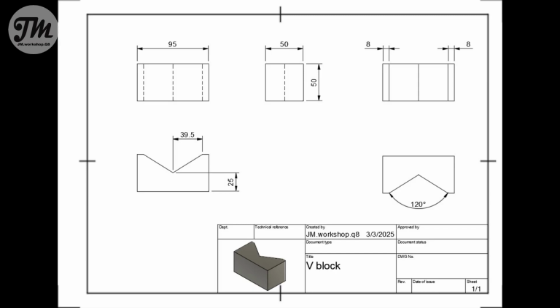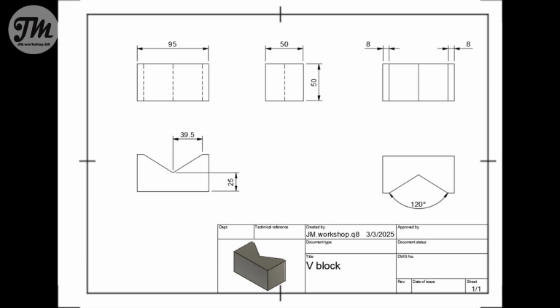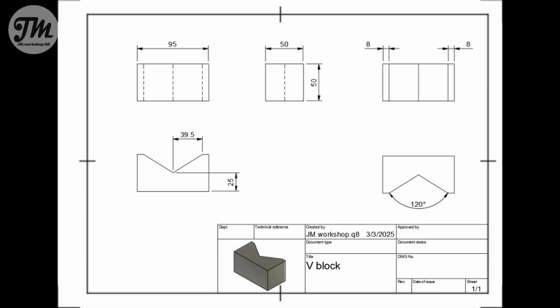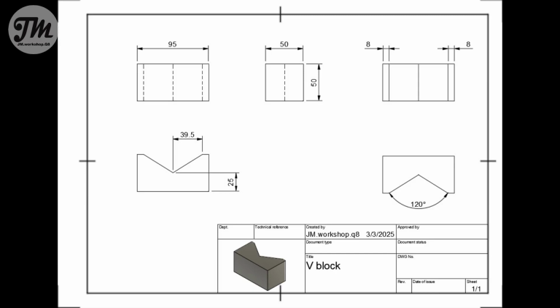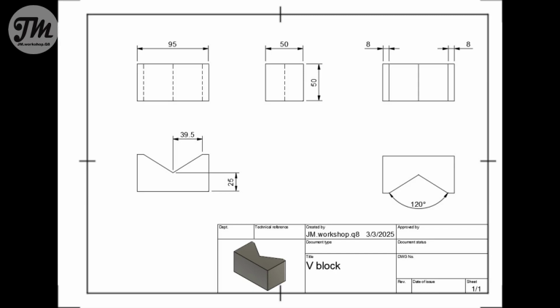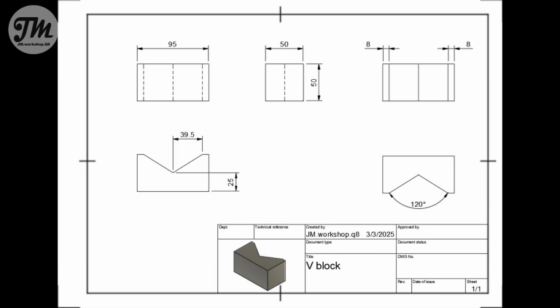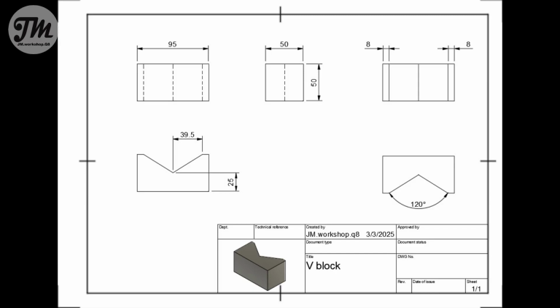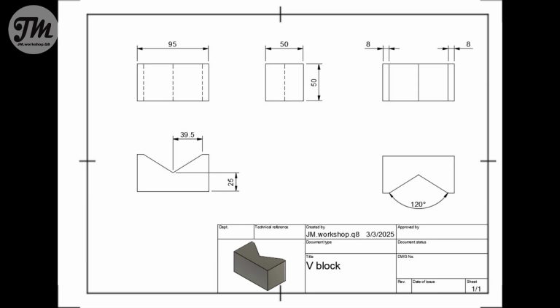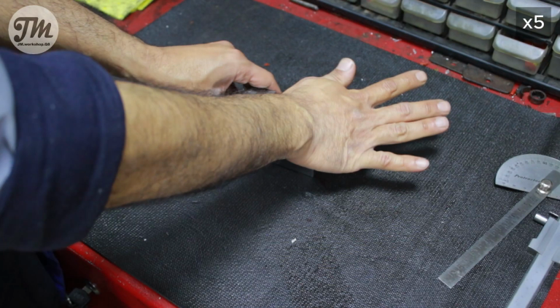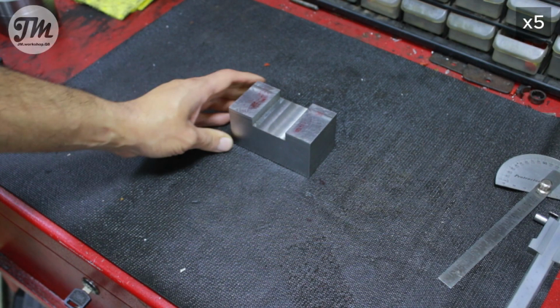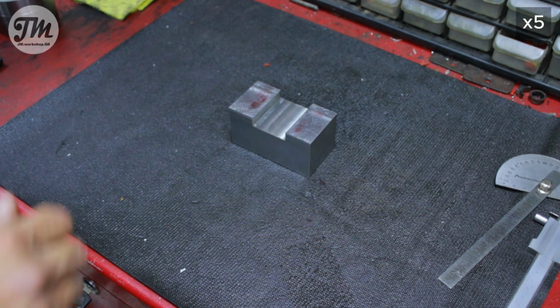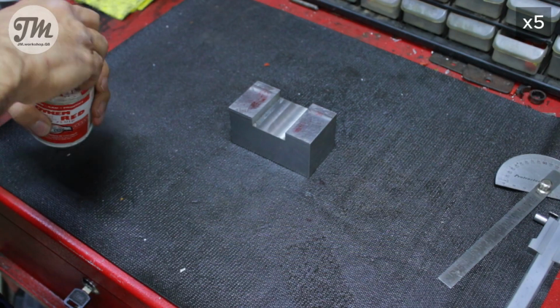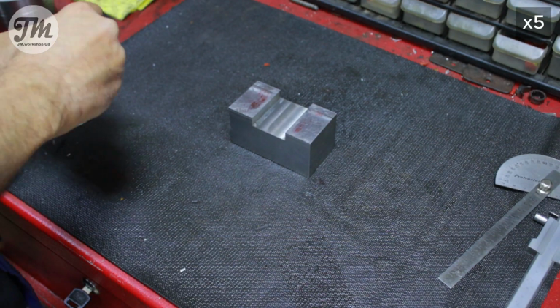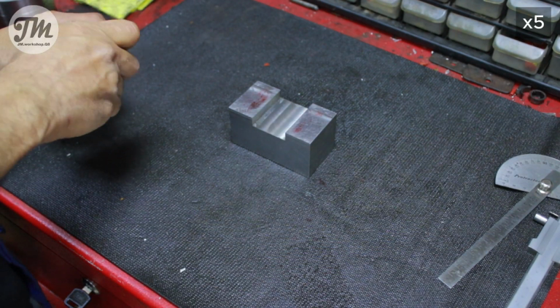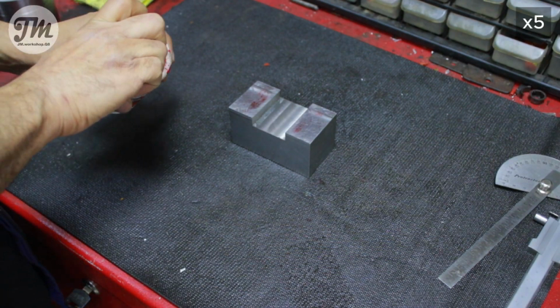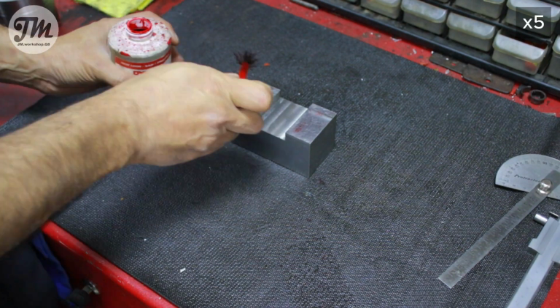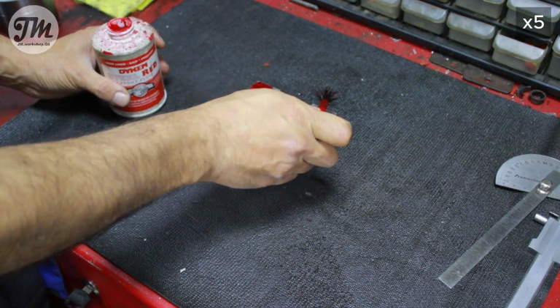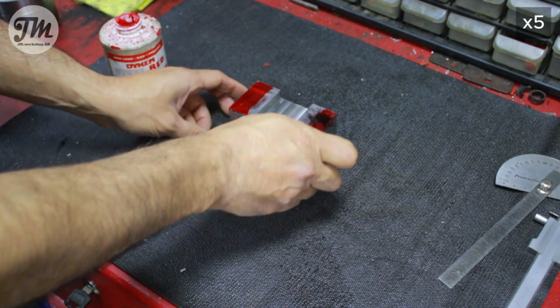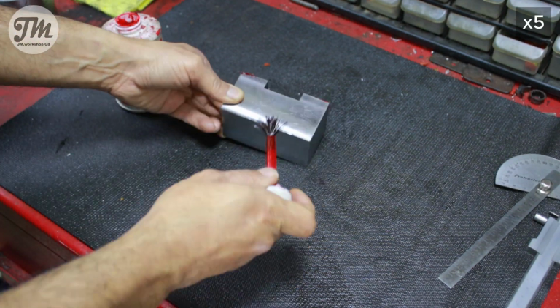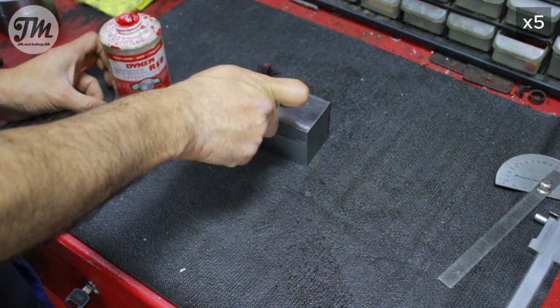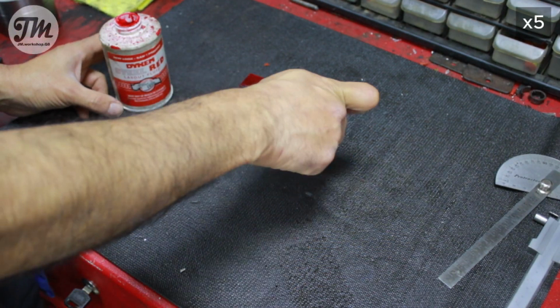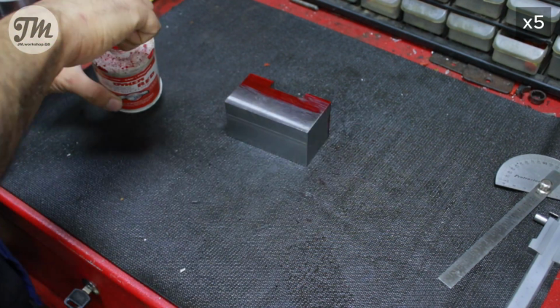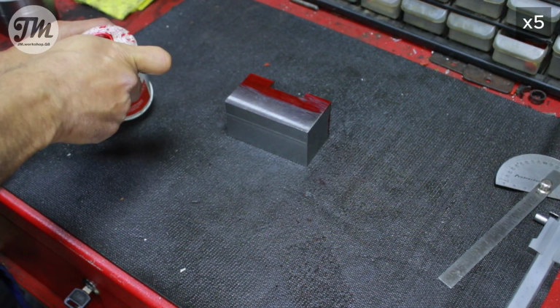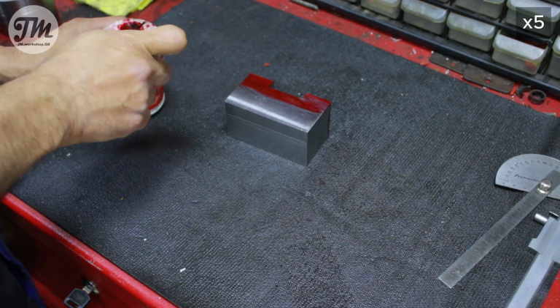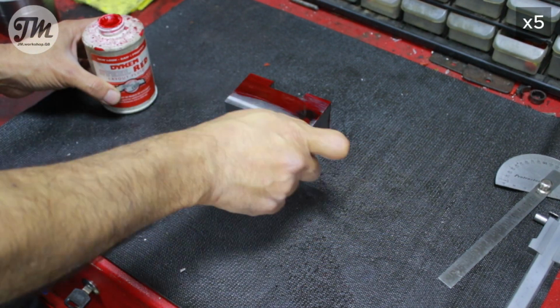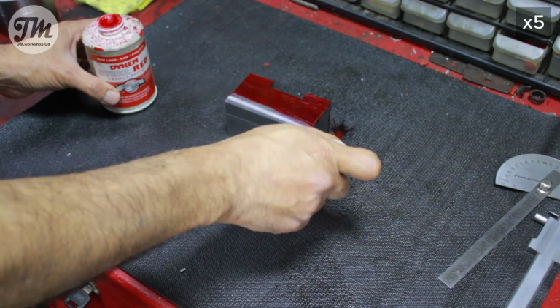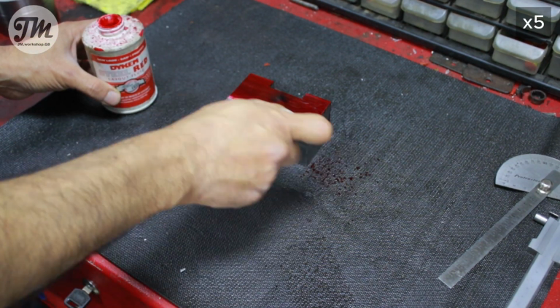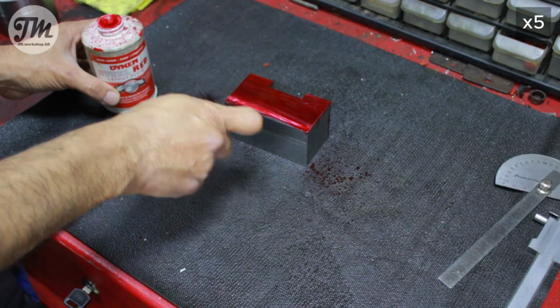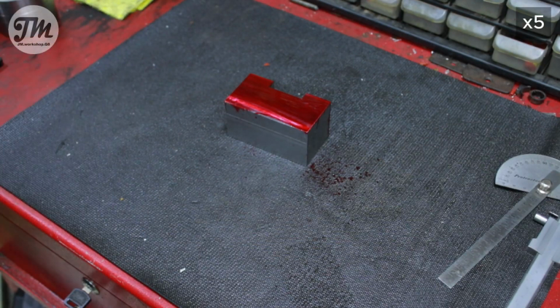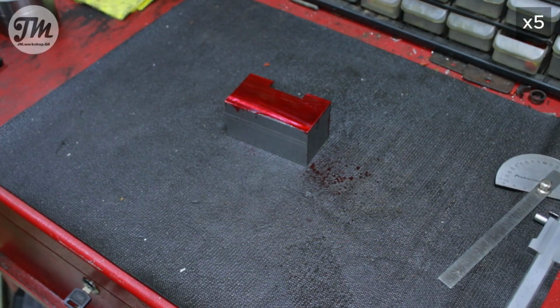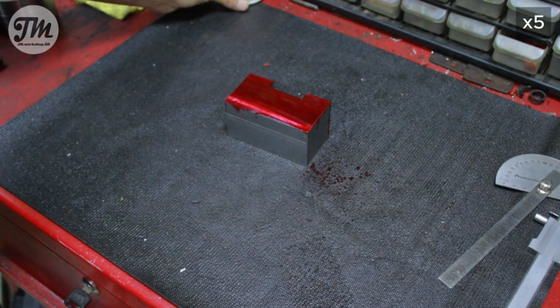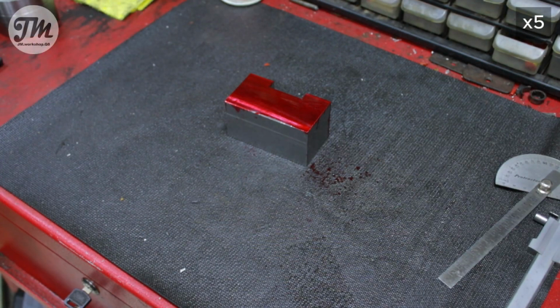If you need the drawing, it's available in the description. I will be using a piece of mild steel from a previous project — I mistakenly cut it too short but saved it for a project like this.